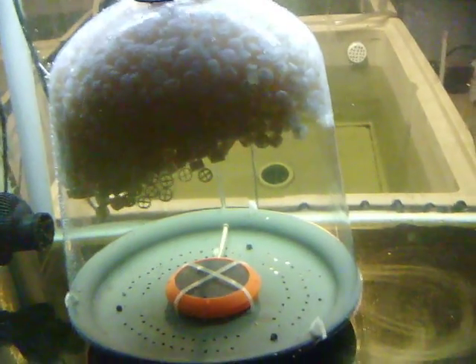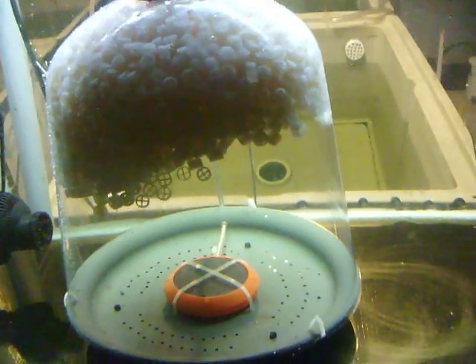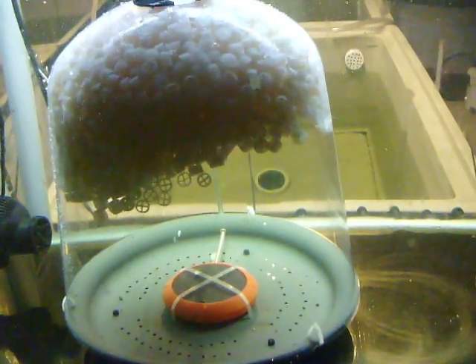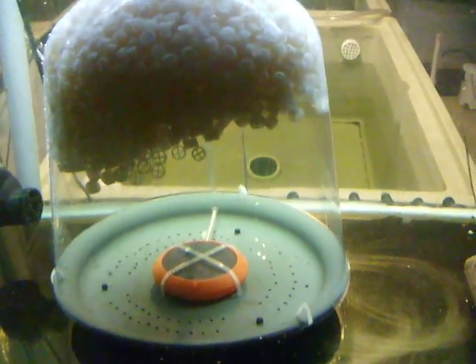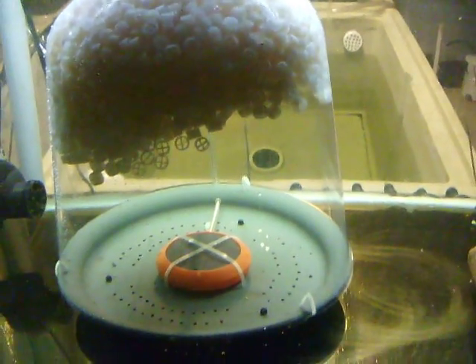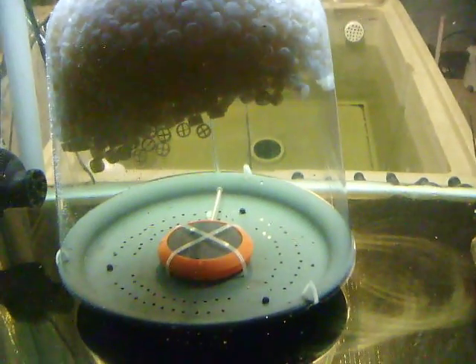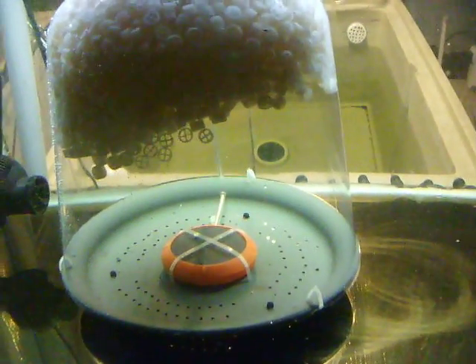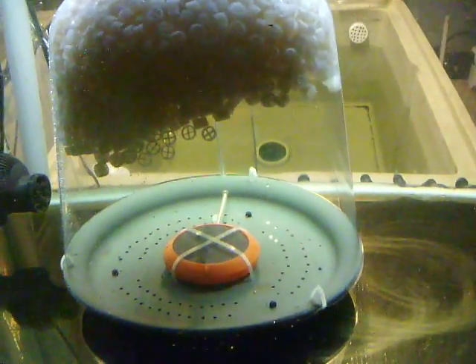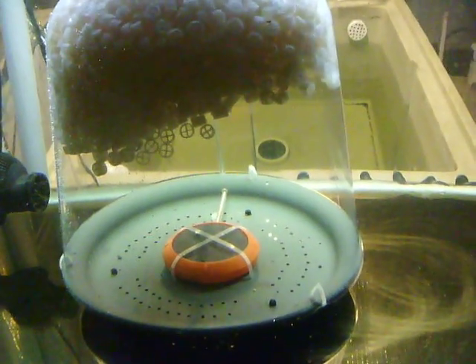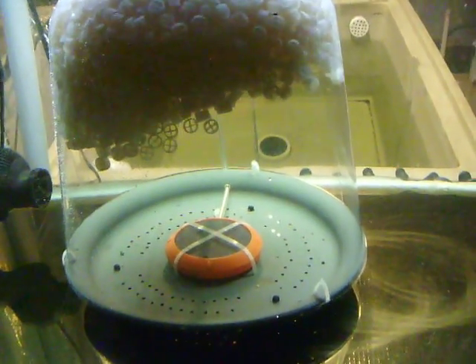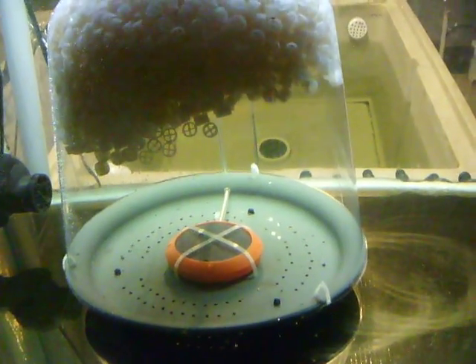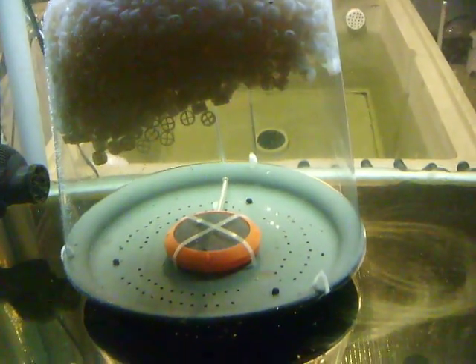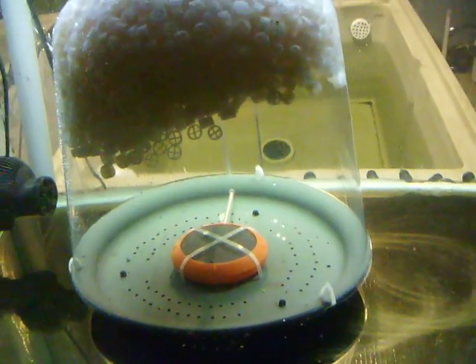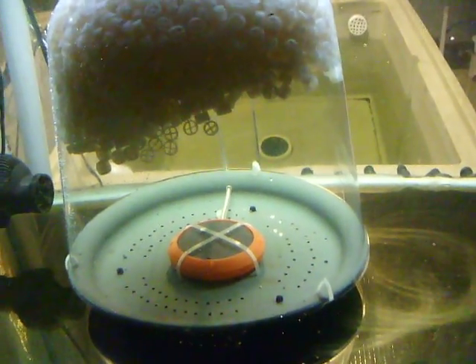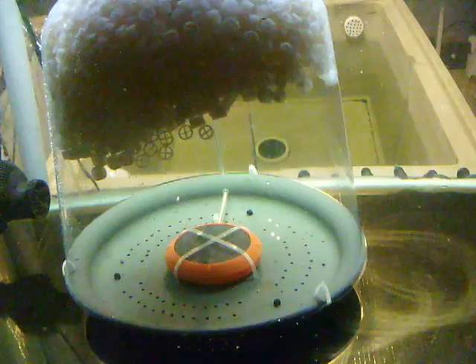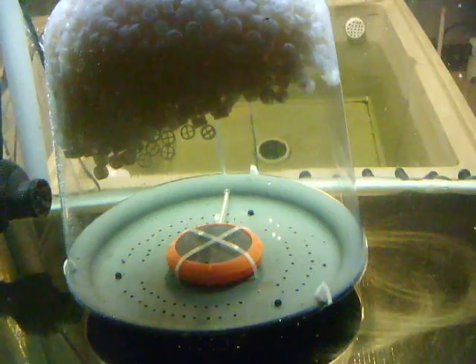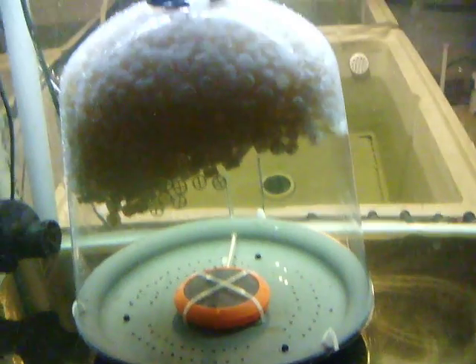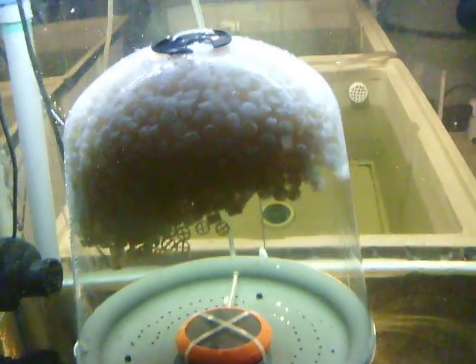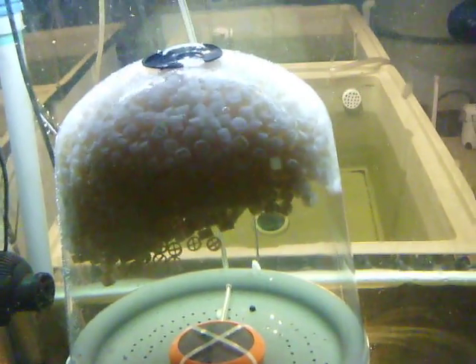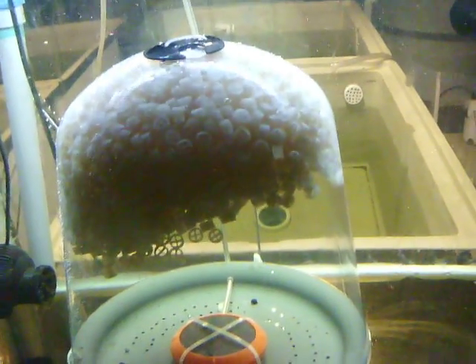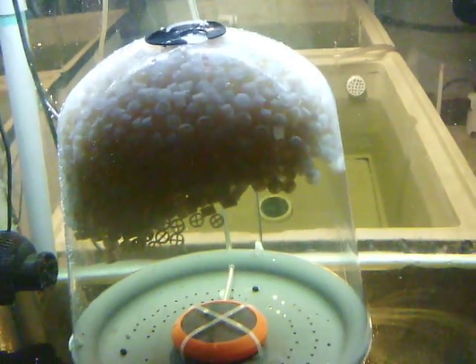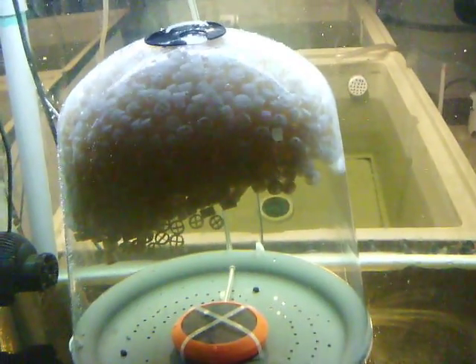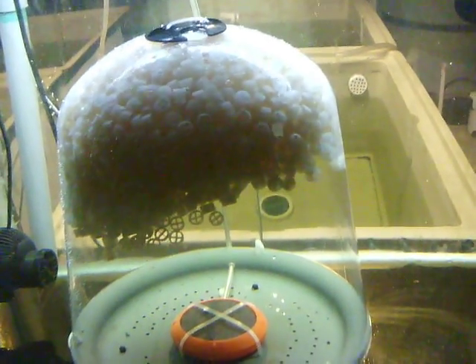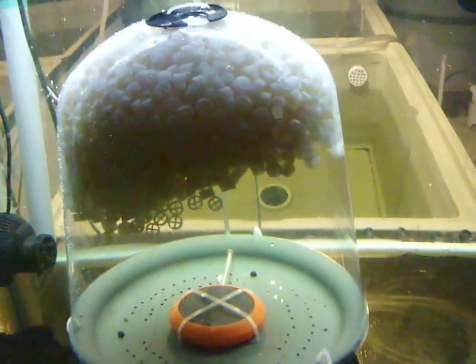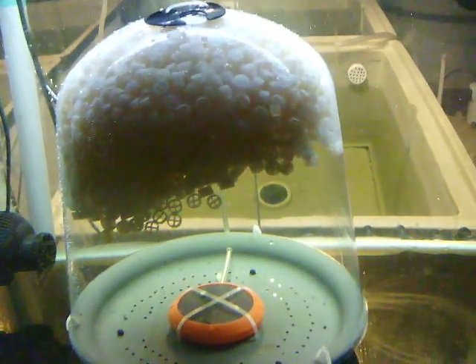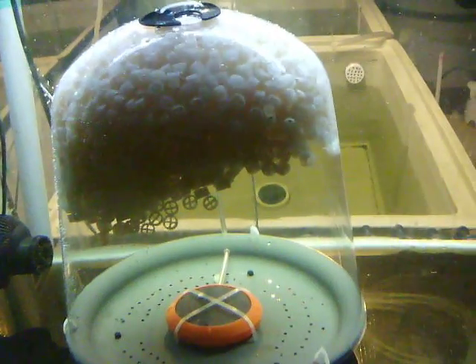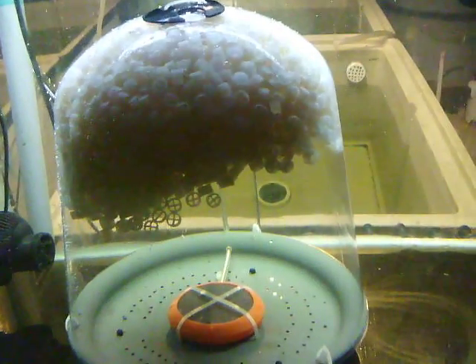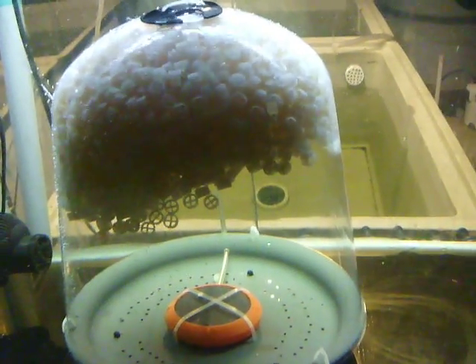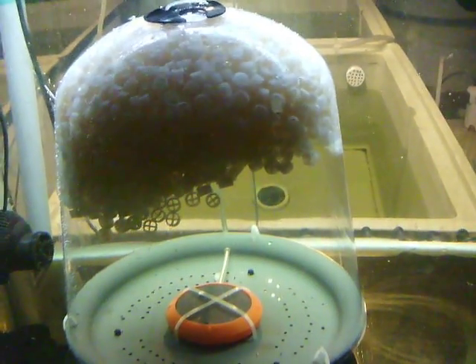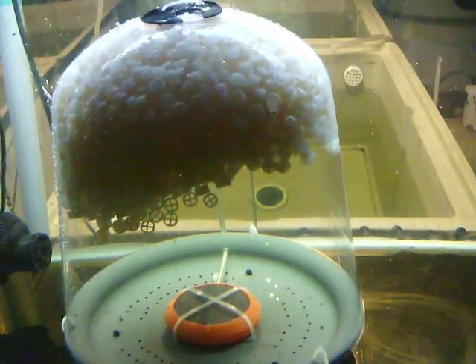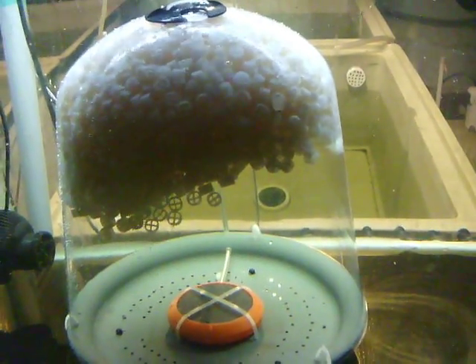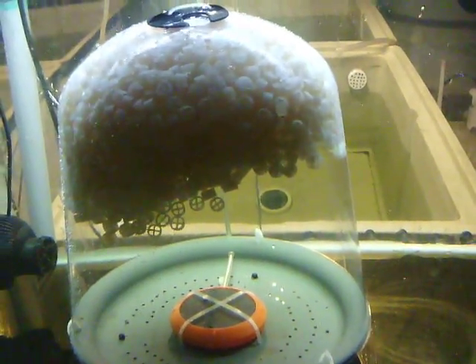So here's the third and final part. We've got it now where the suction cups are on the bottom of the tank. The K1's in there. So now all we've got to do is just let the air go.